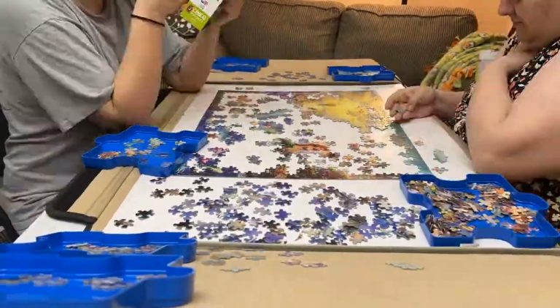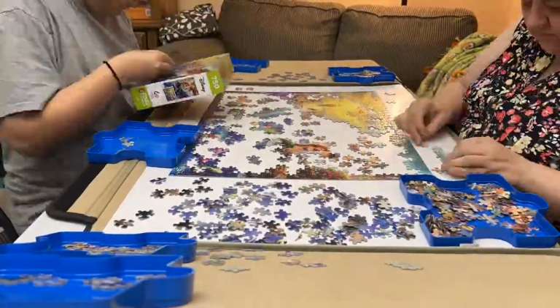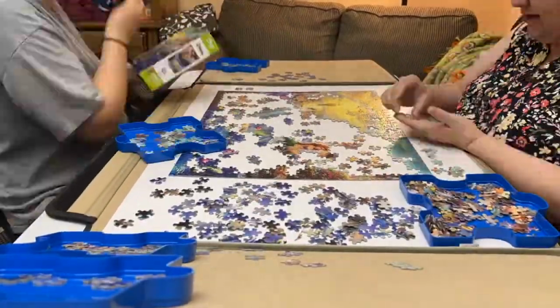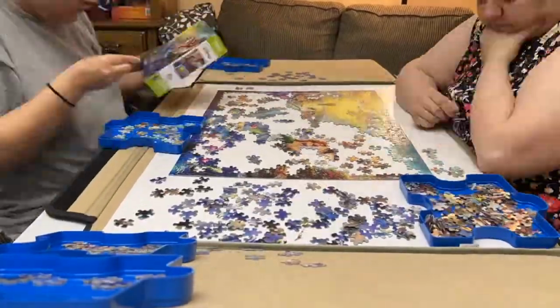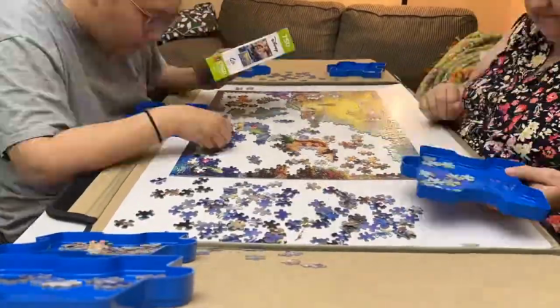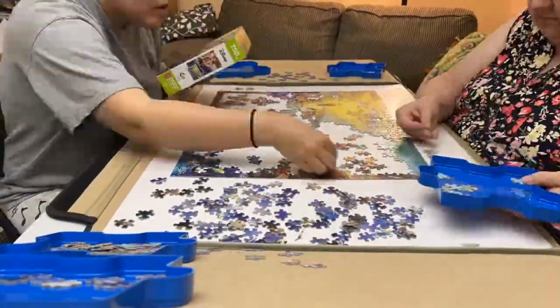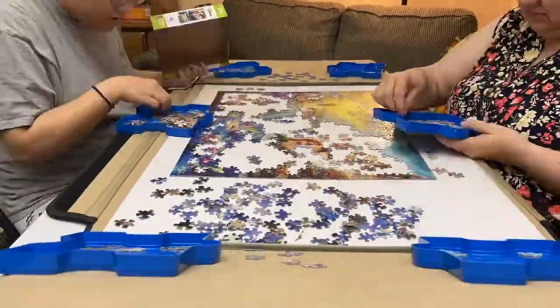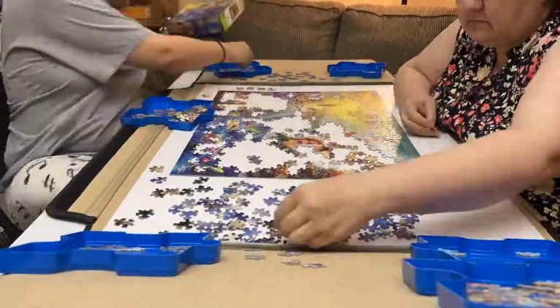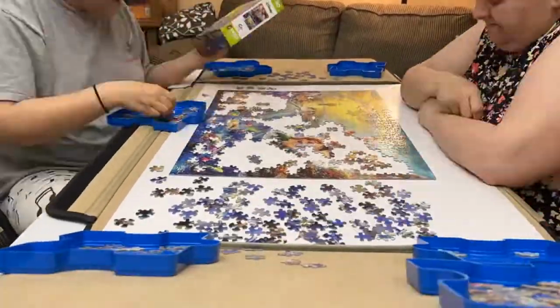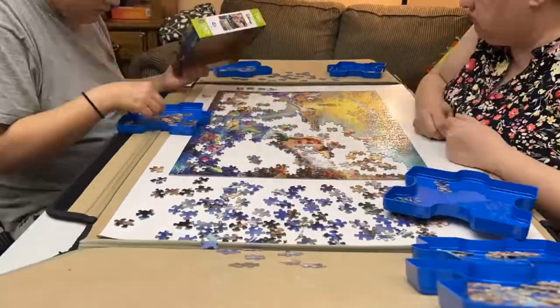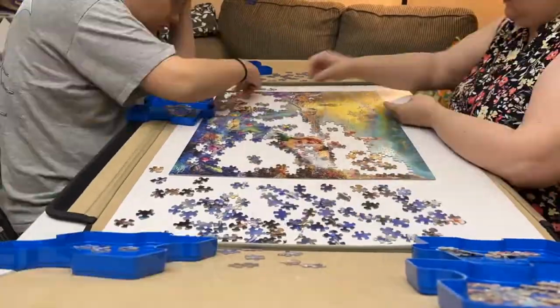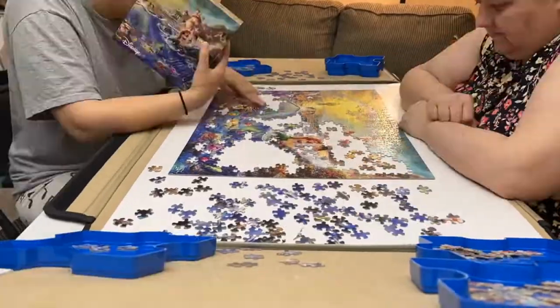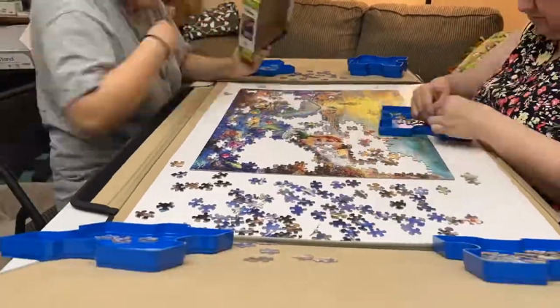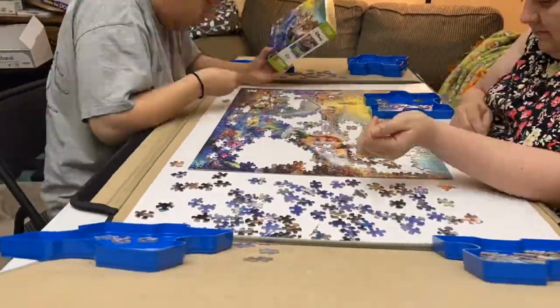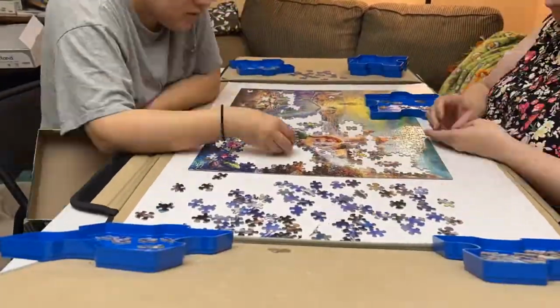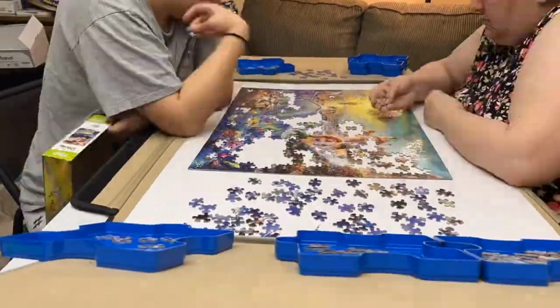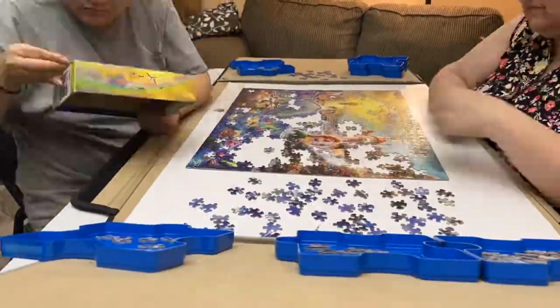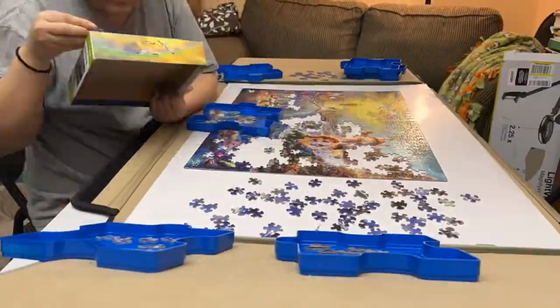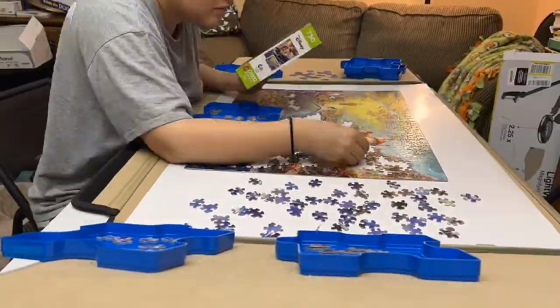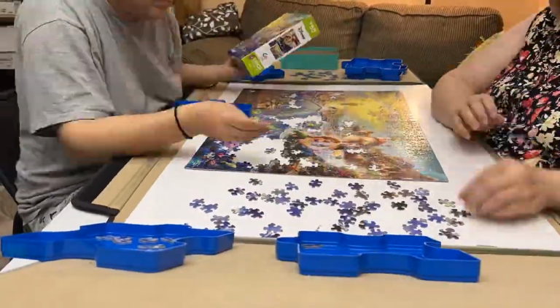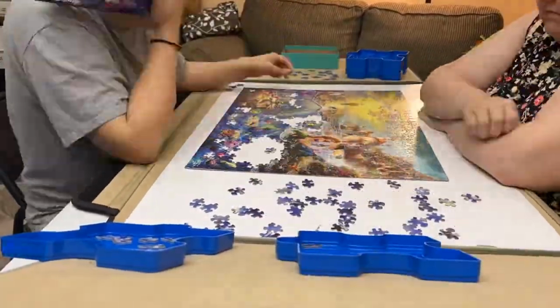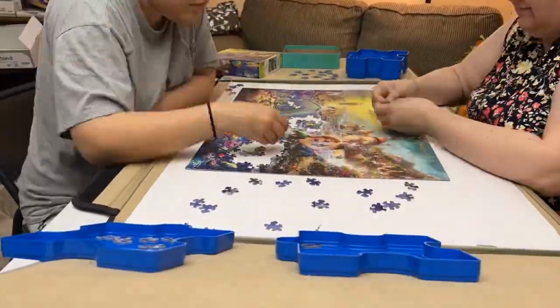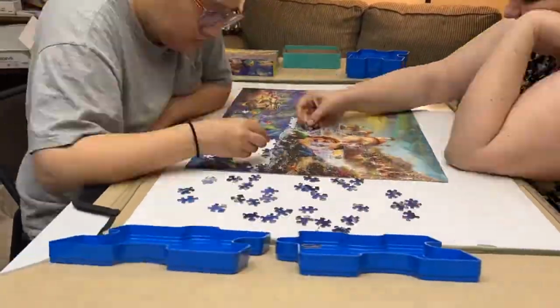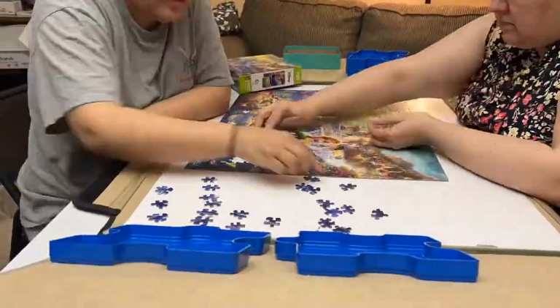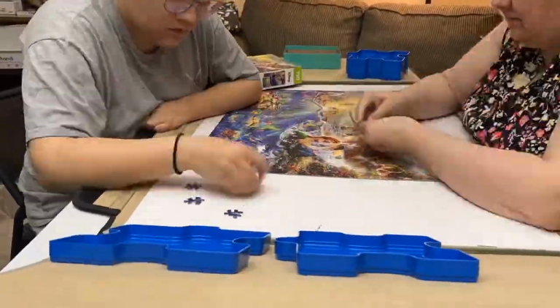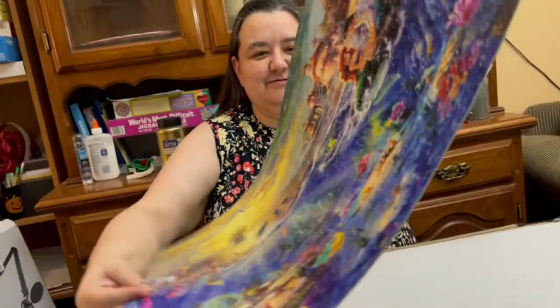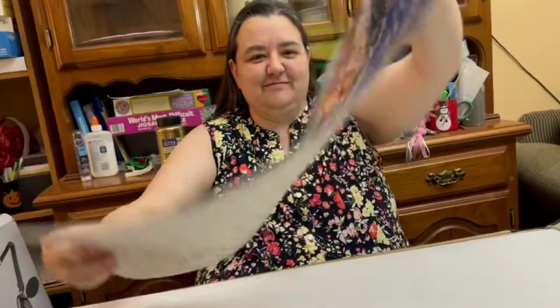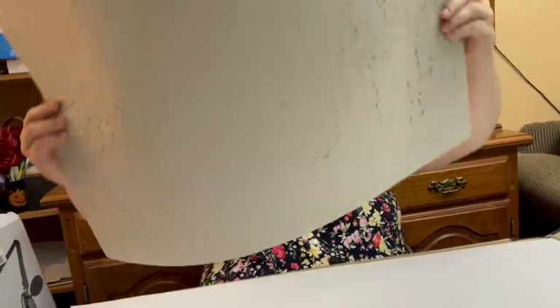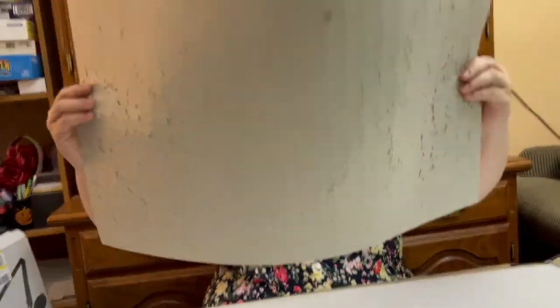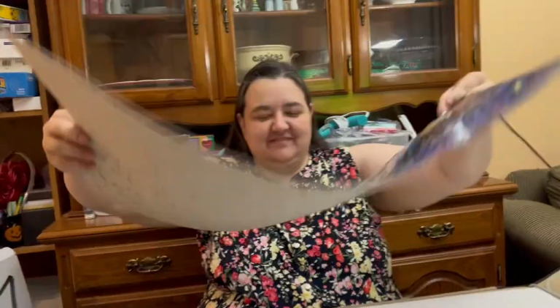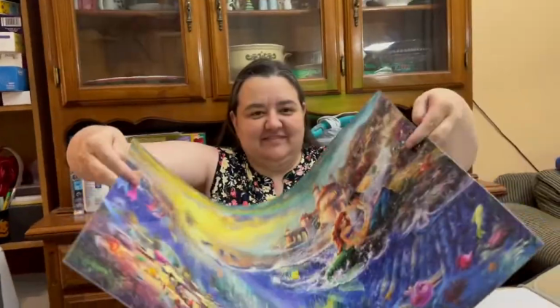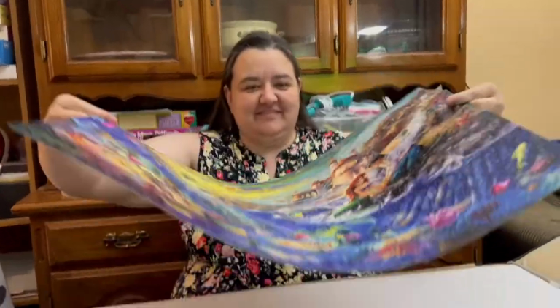We would recommend an older kid who was a Disney fan to do this puzzle since it is 750 pieces and a little challenging. The pieces felt flimsy, but they held together really well and the cut shapes were unique.